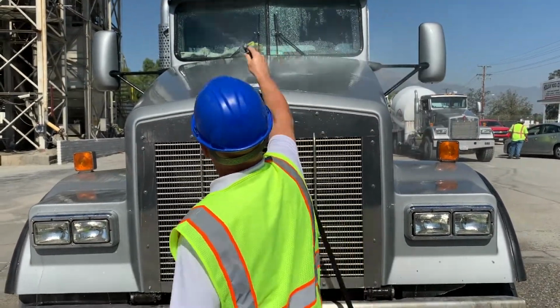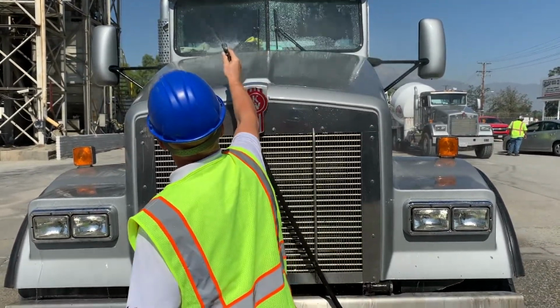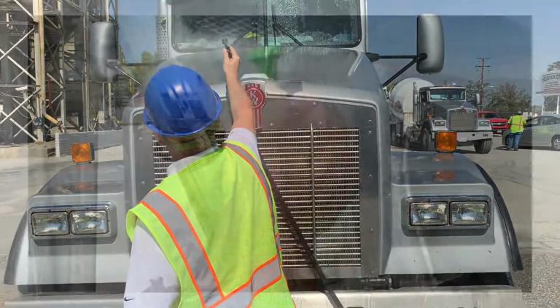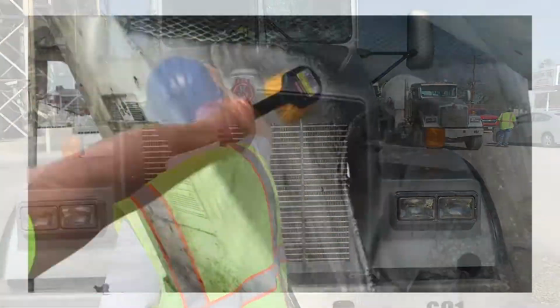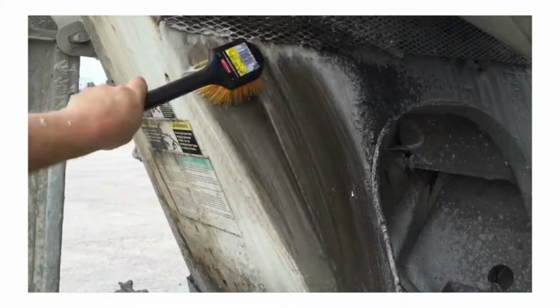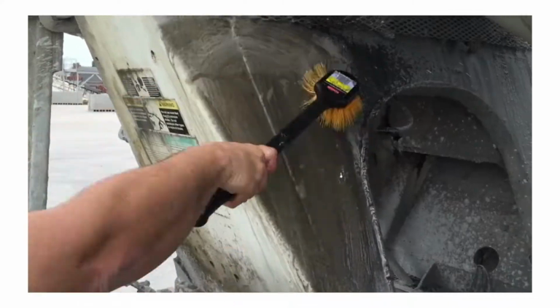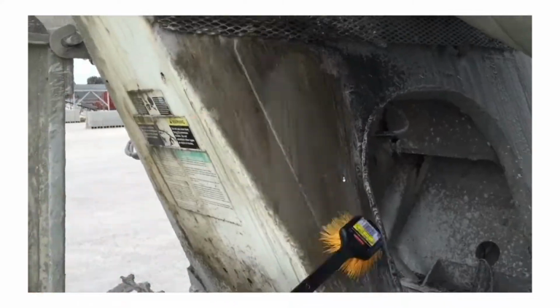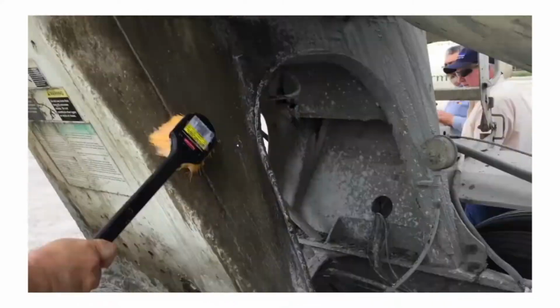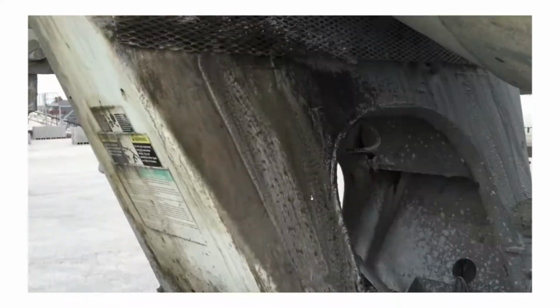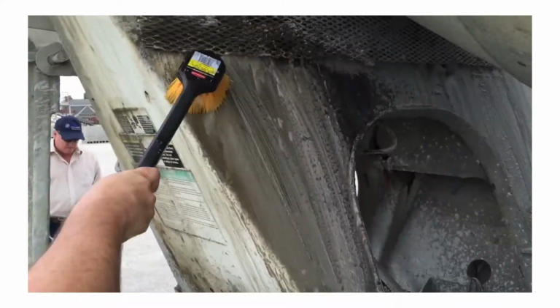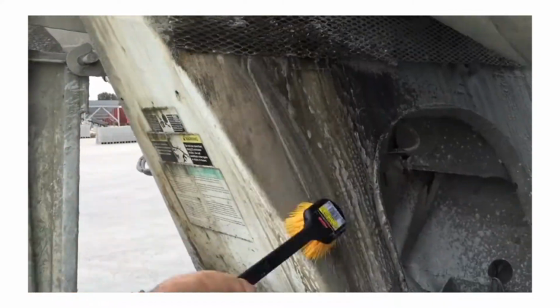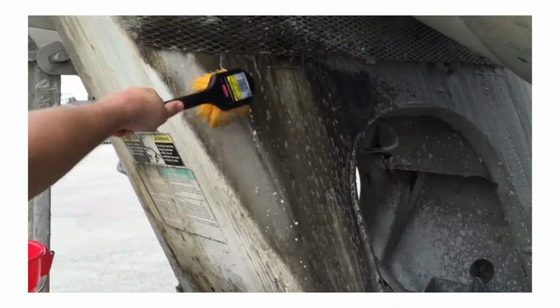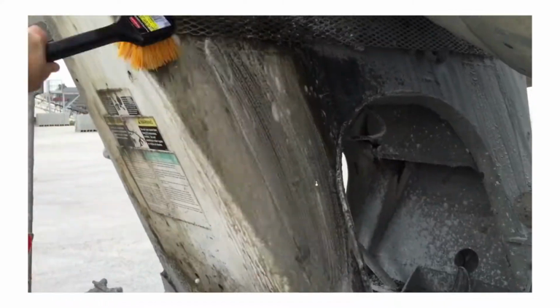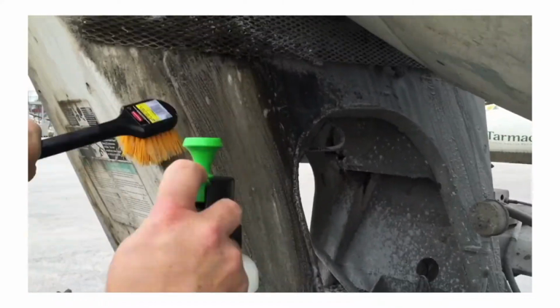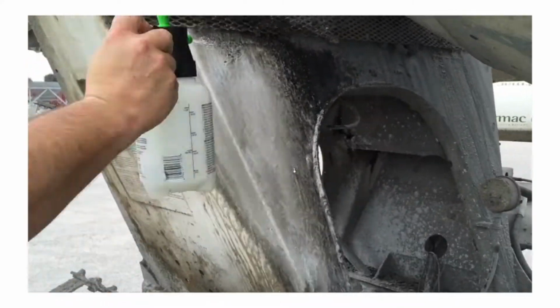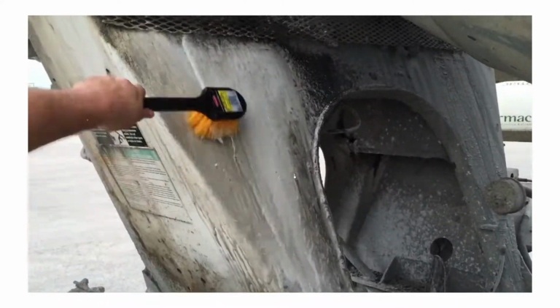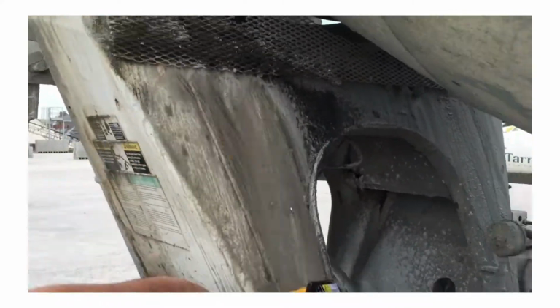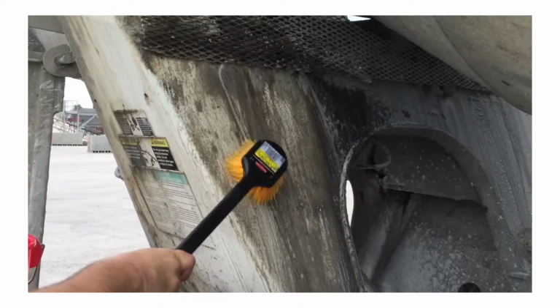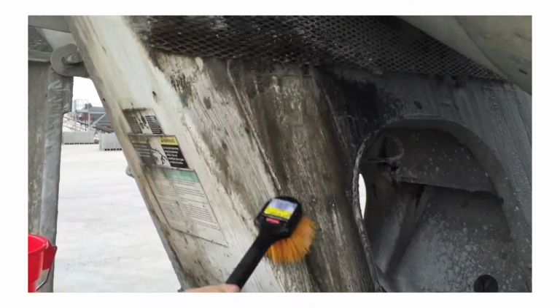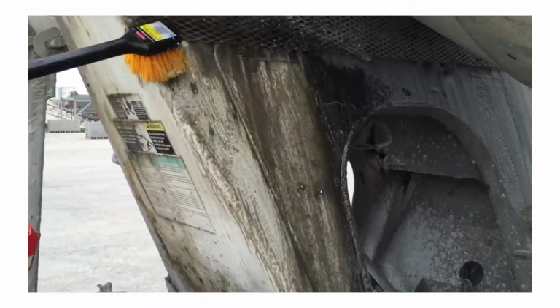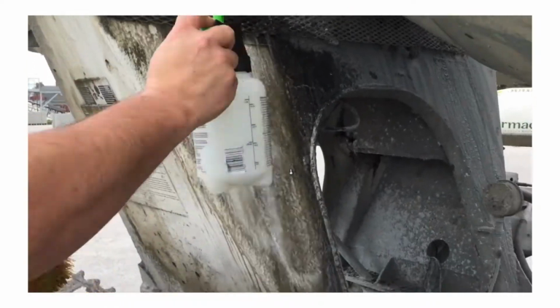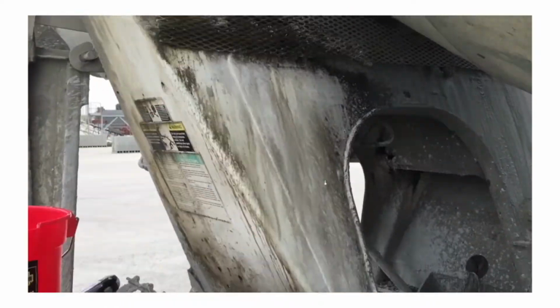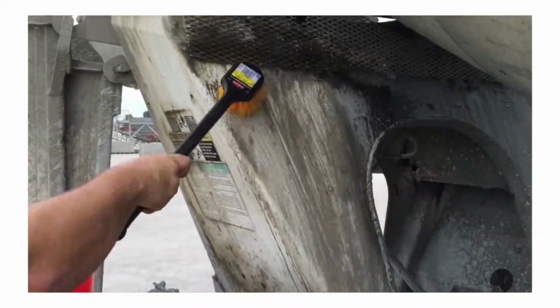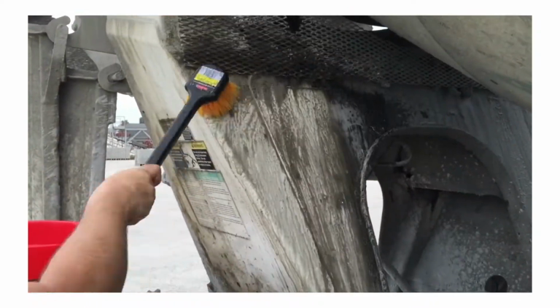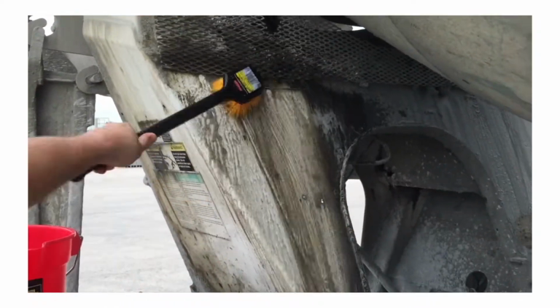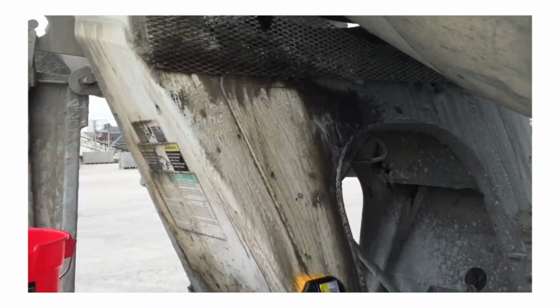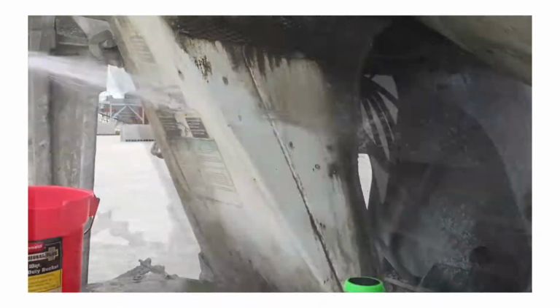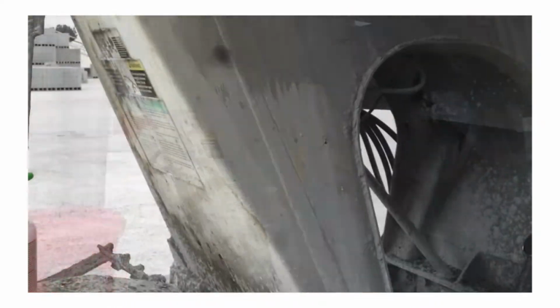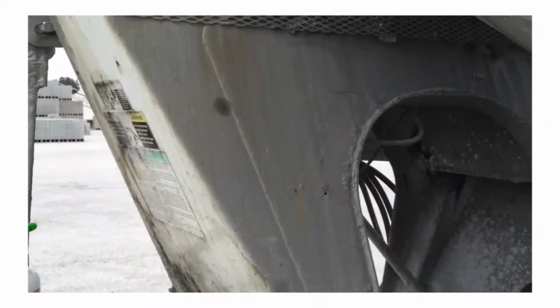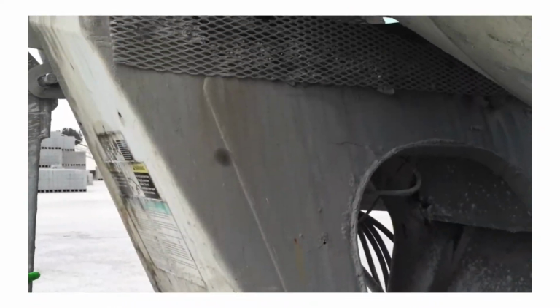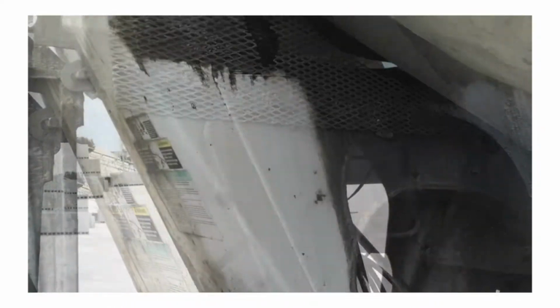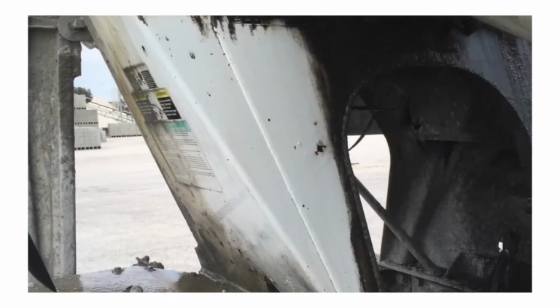I think we all agree that since you've been using our products, Holiday Rock's trucks look great. But in this 3-minute time-lapse video, you'll see that even heavy concrete and stains can come off through reapplication, brushing and a good rinse.